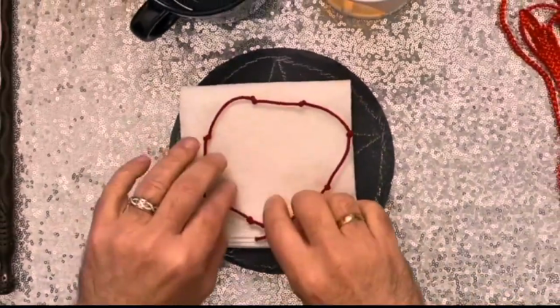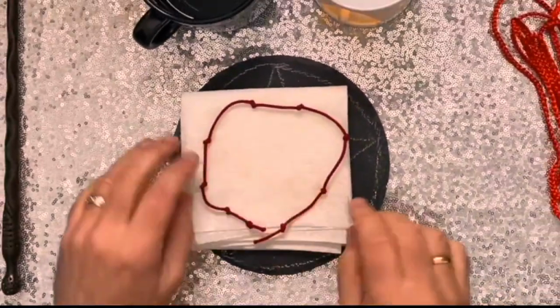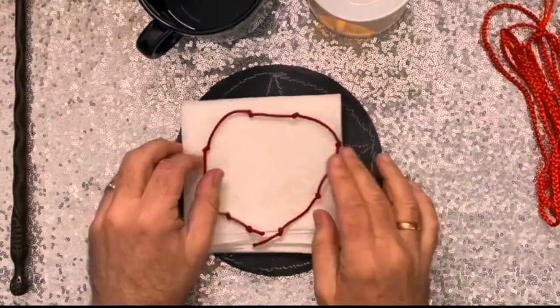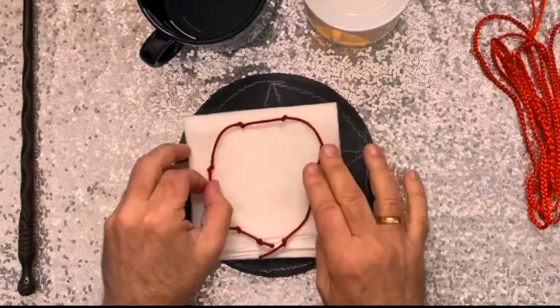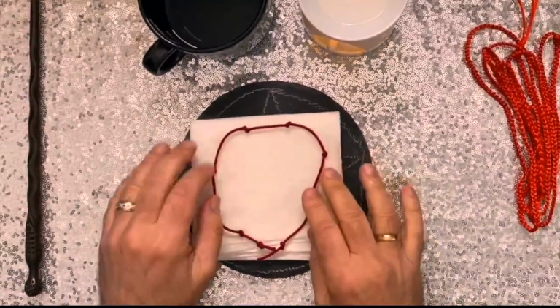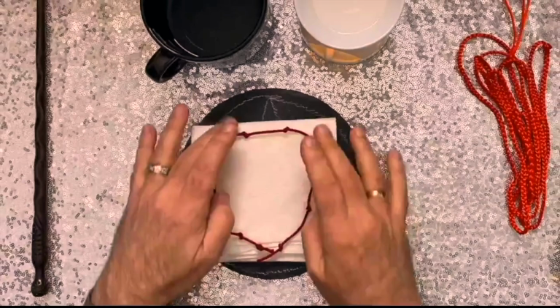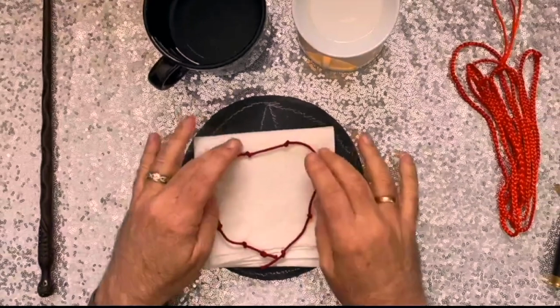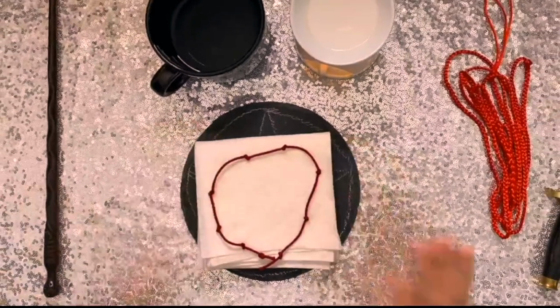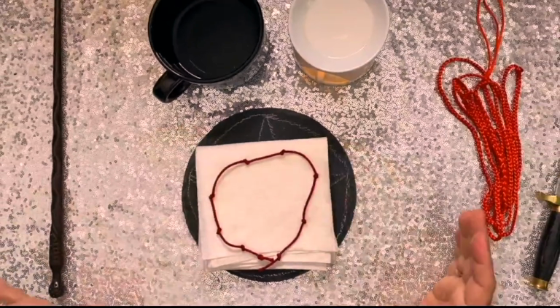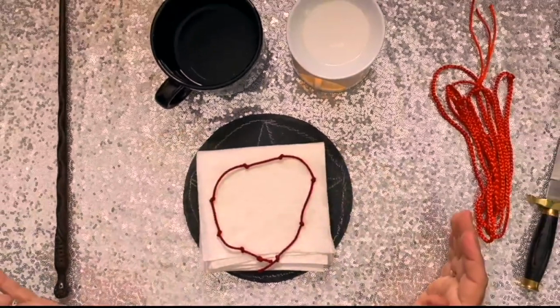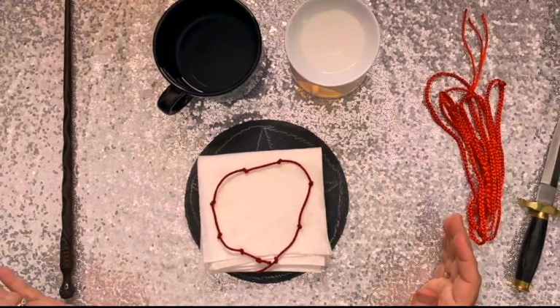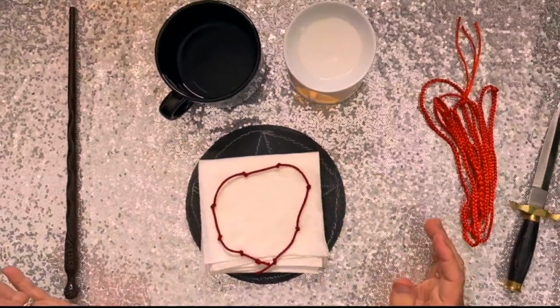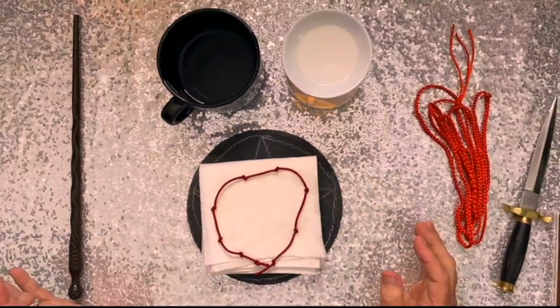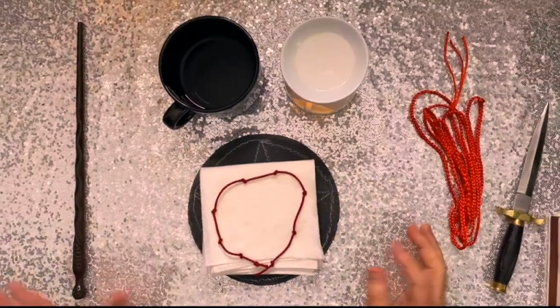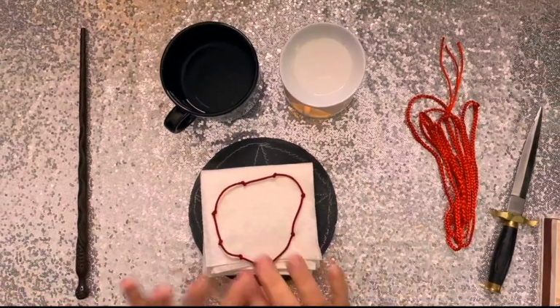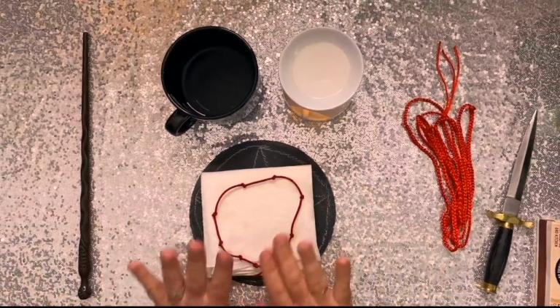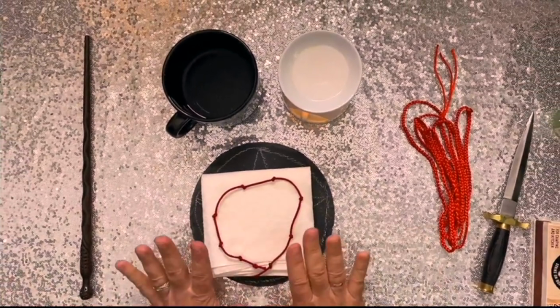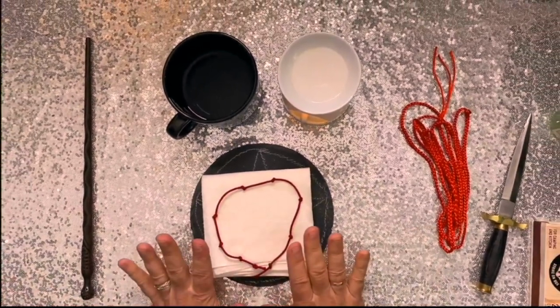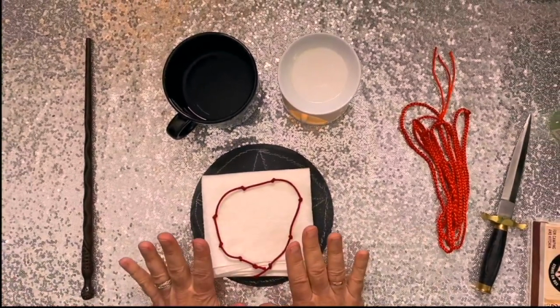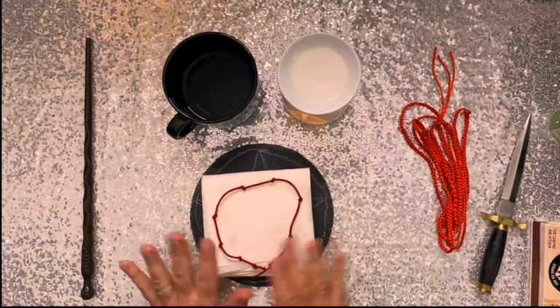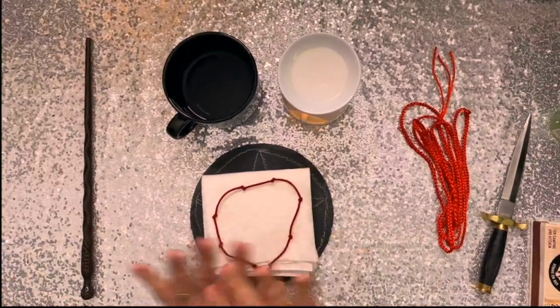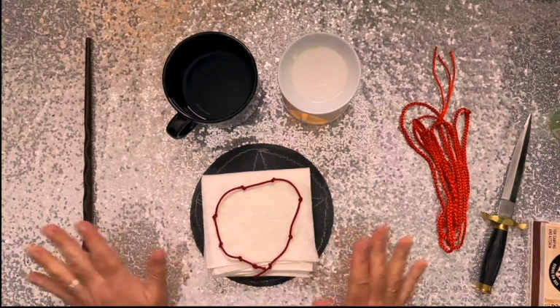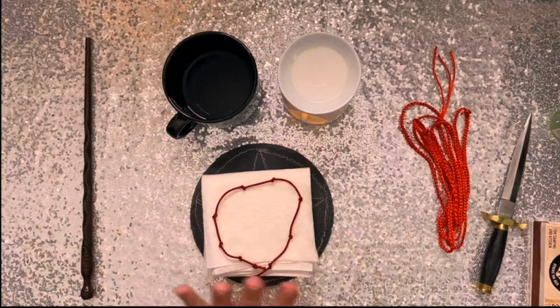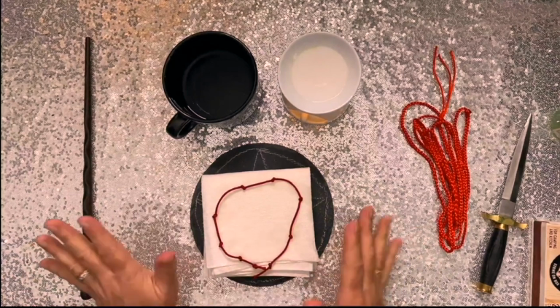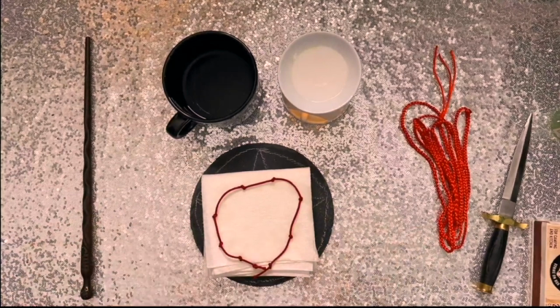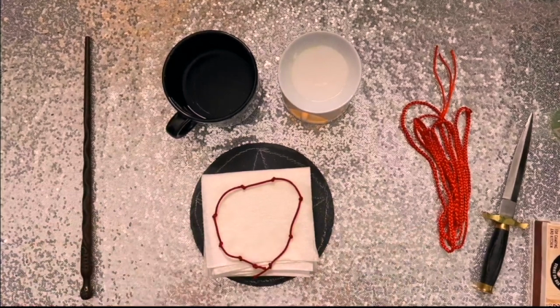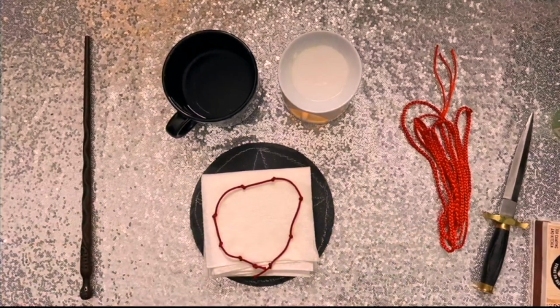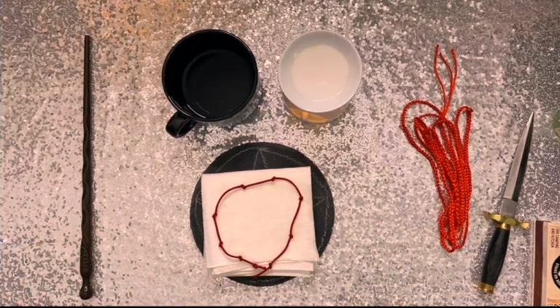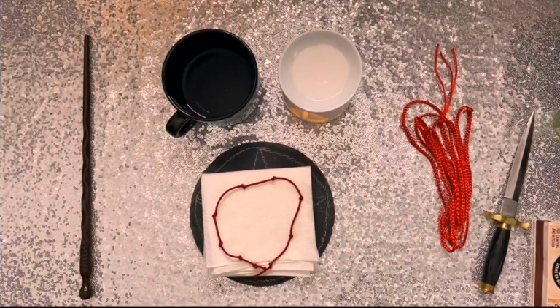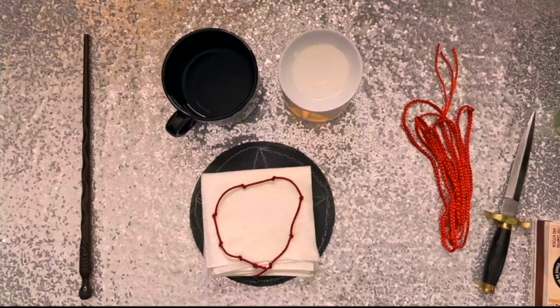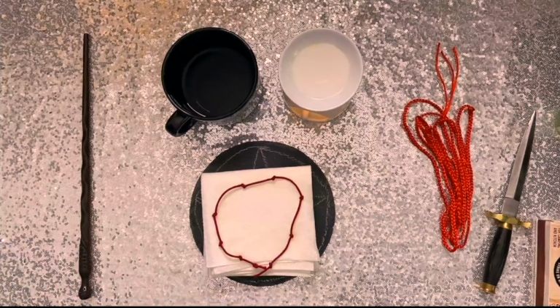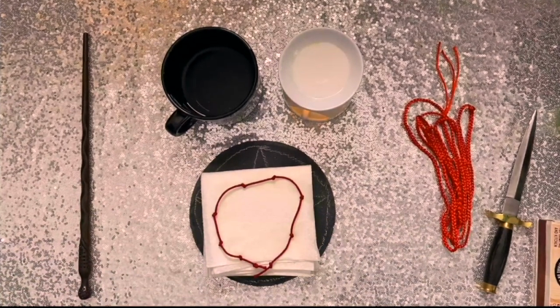Once this is dry, I just hide it somewhere. And once my spell has manifest, I just throw the whole thing away. I don't untie it, I don't do anything — I just throw the whole thing away.